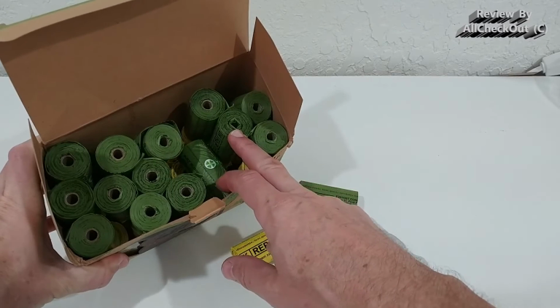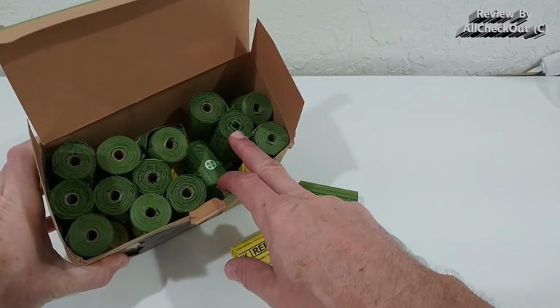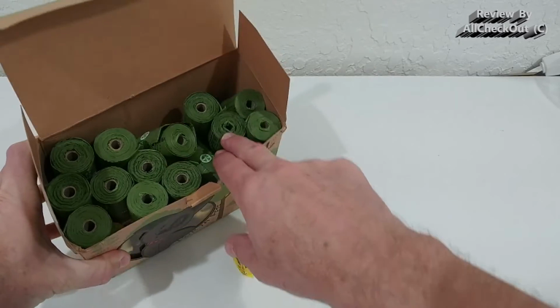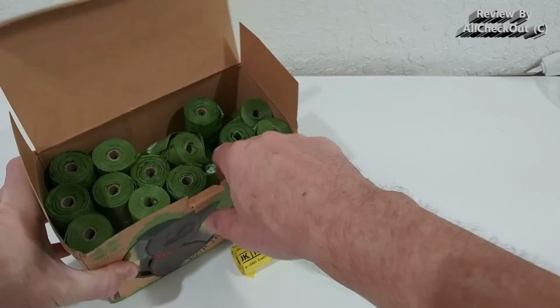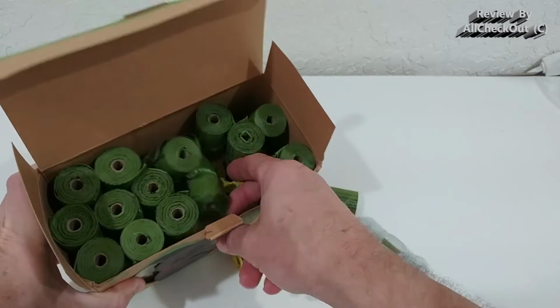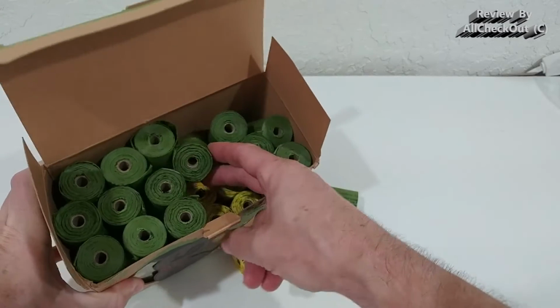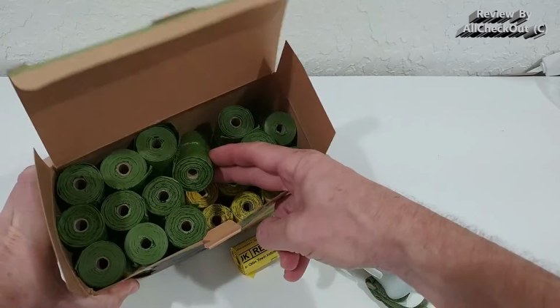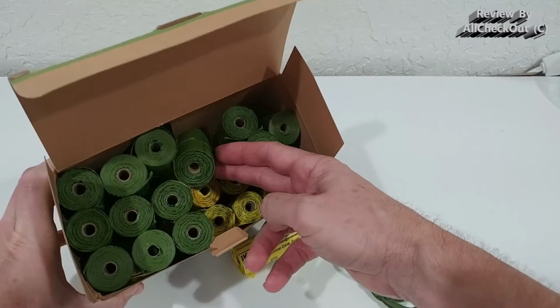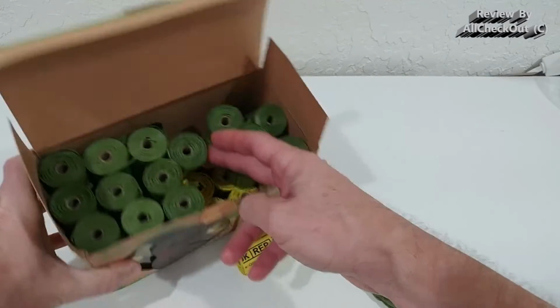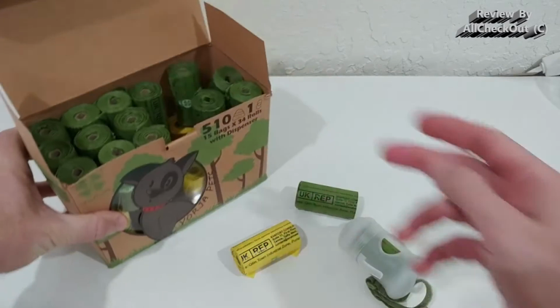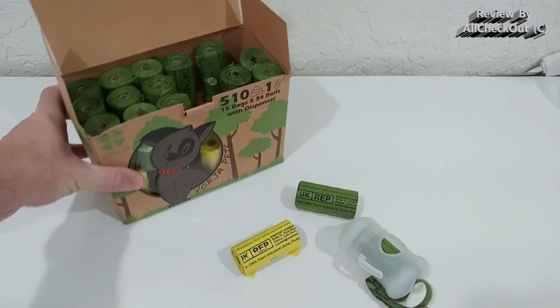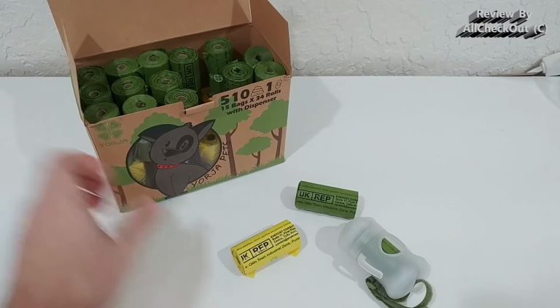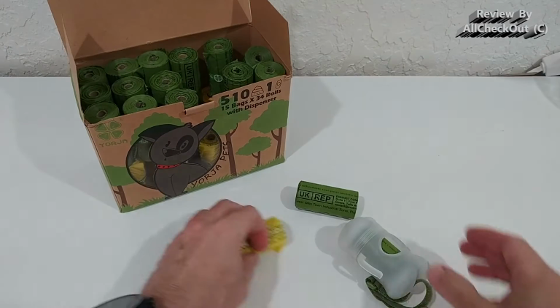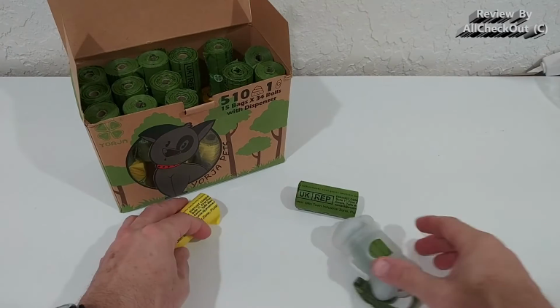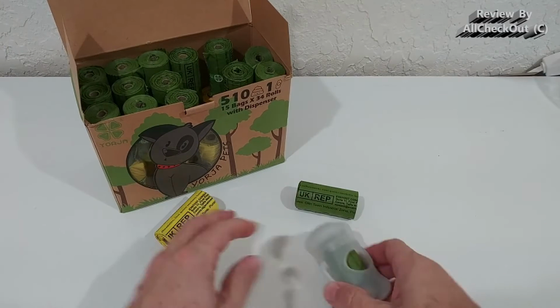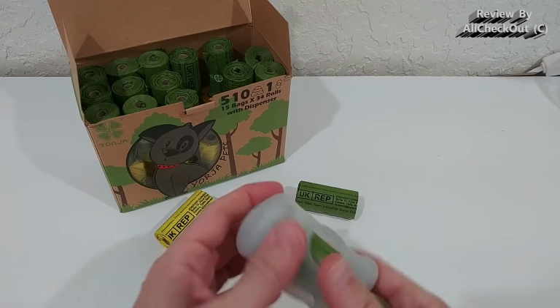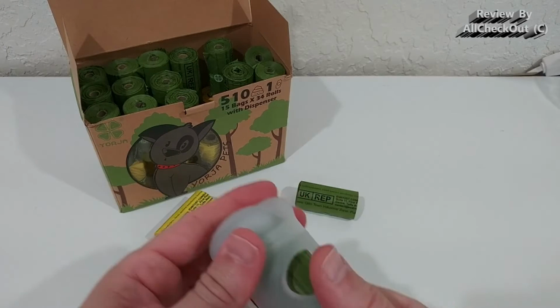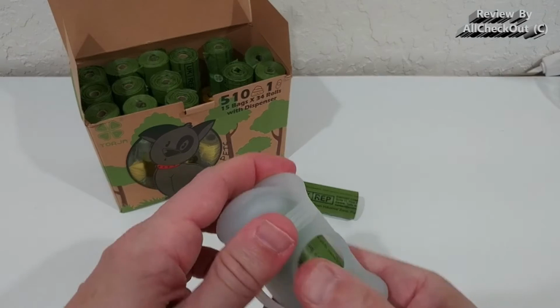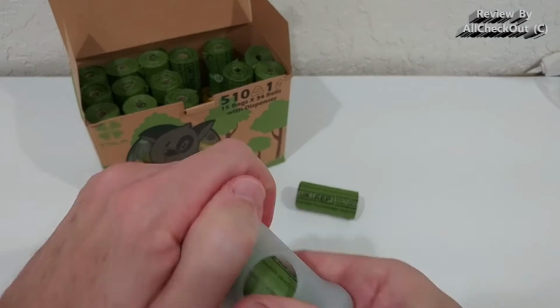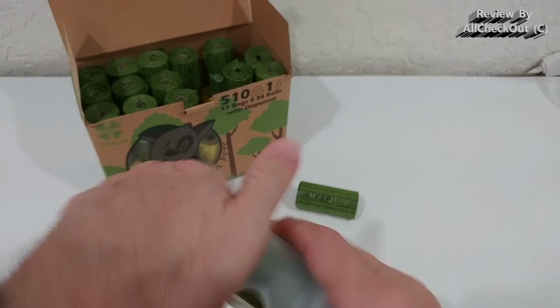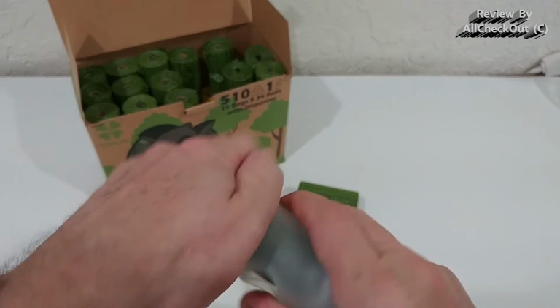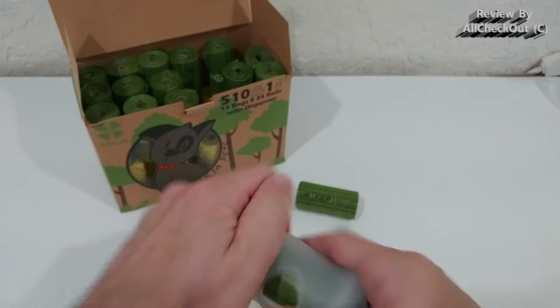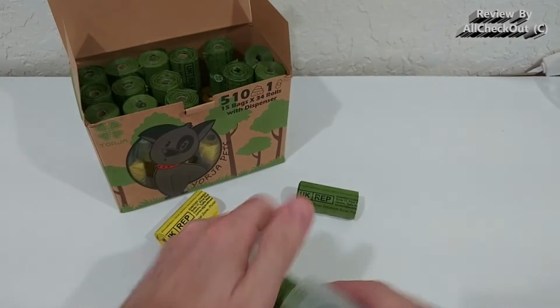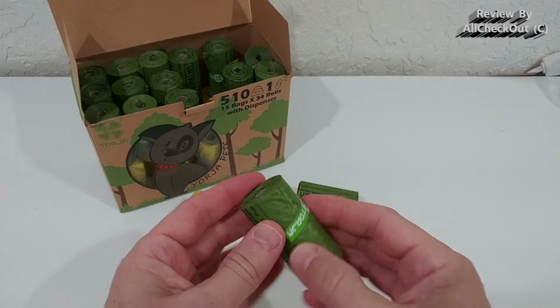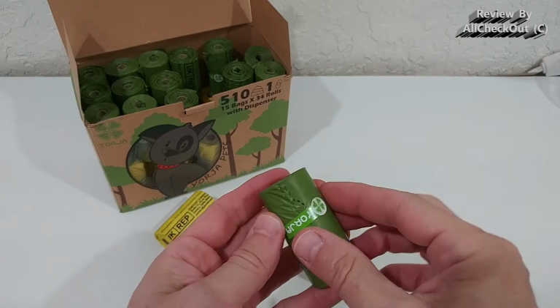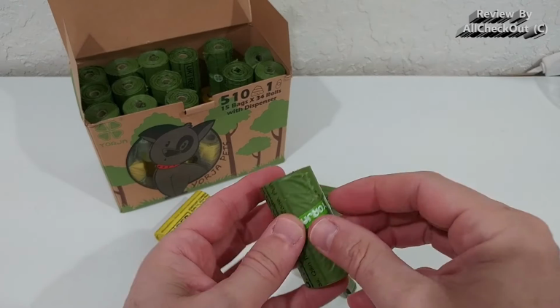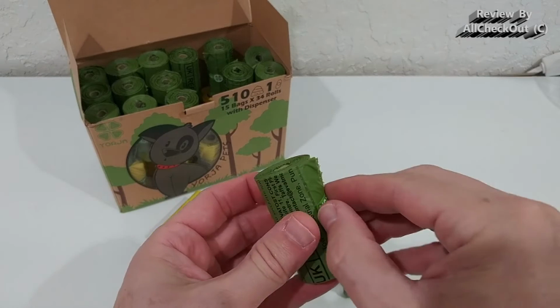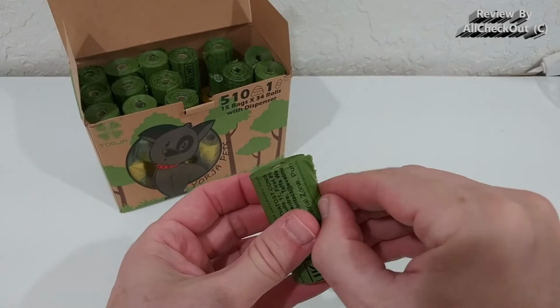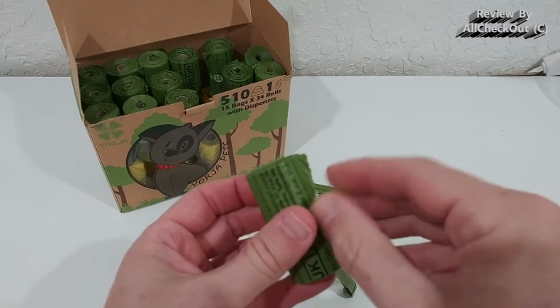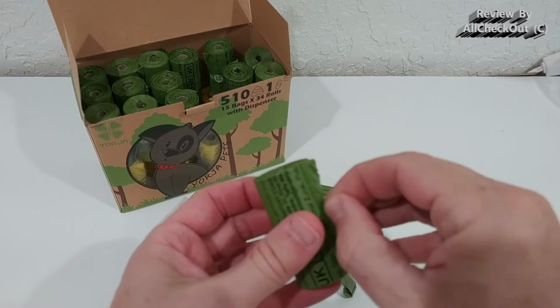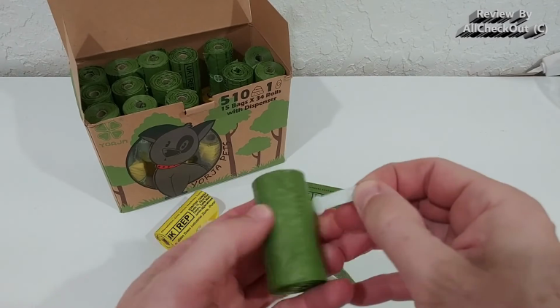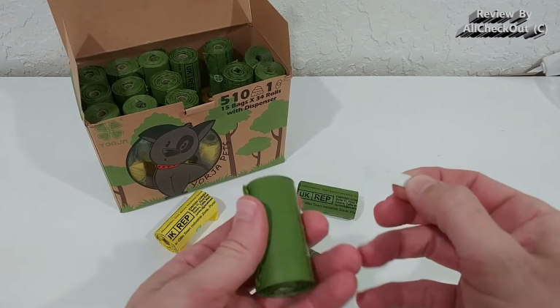They have two different colors — half of them are in green and half are in some kind of yellow — and they come with this dispenser.